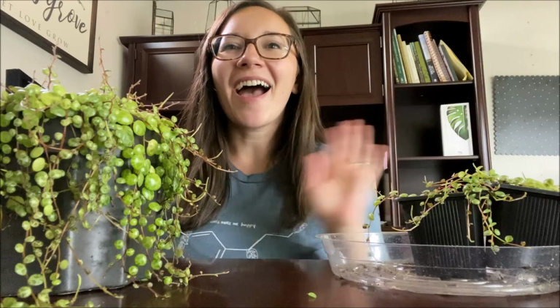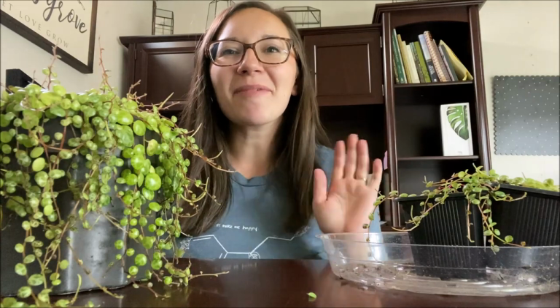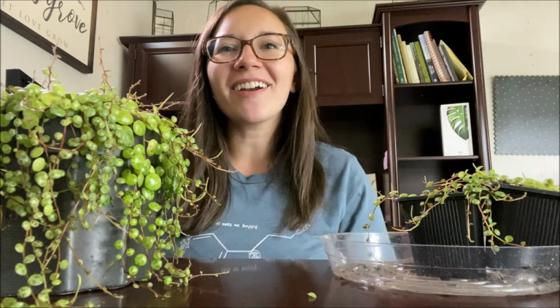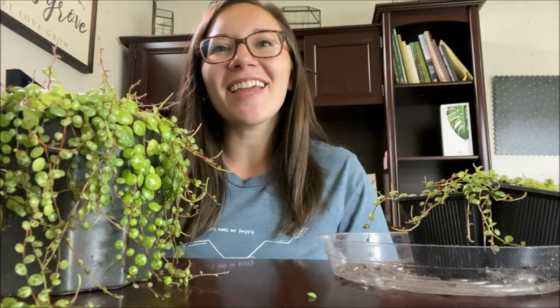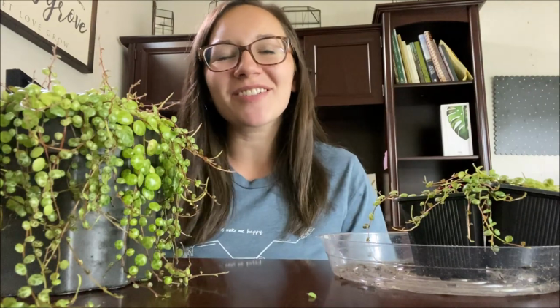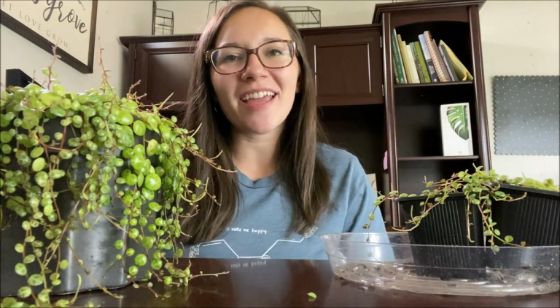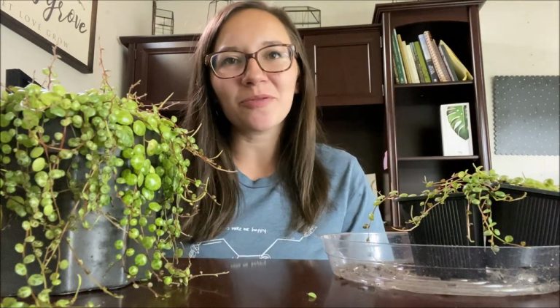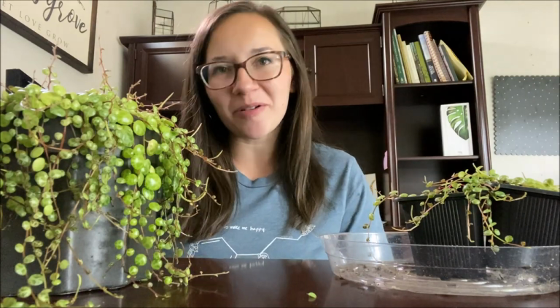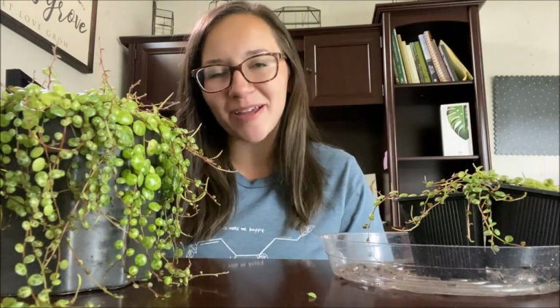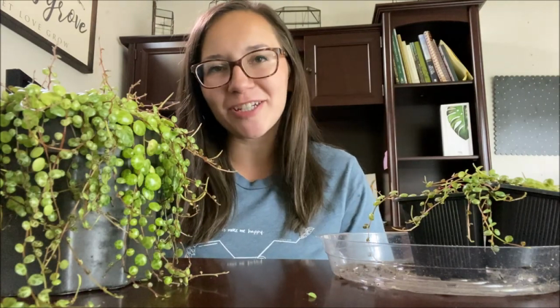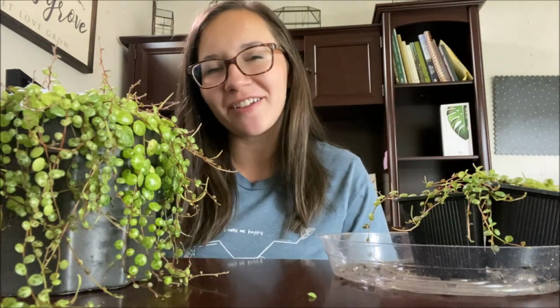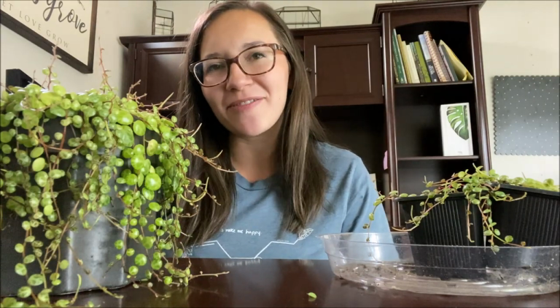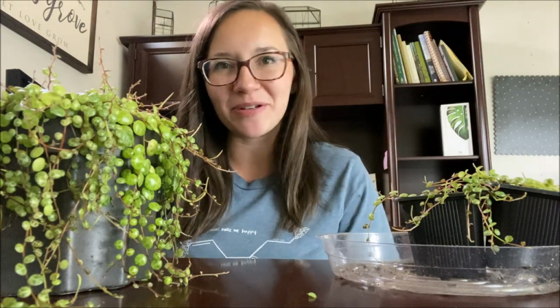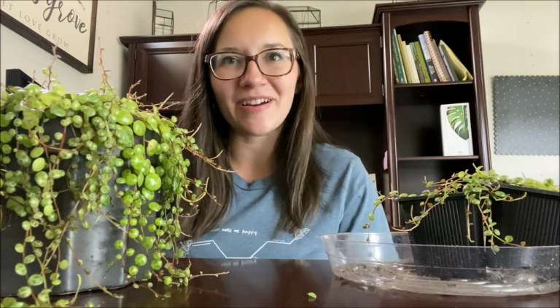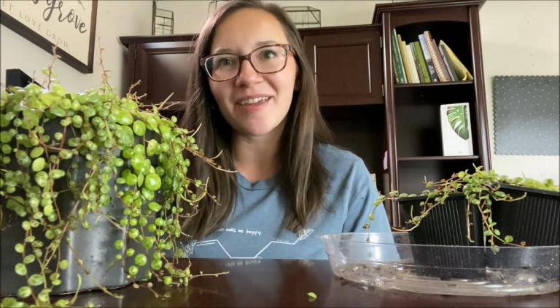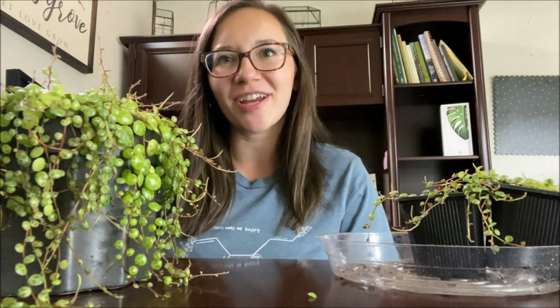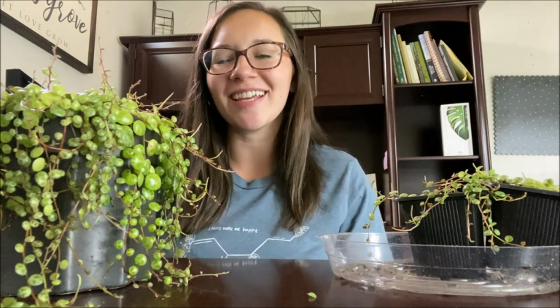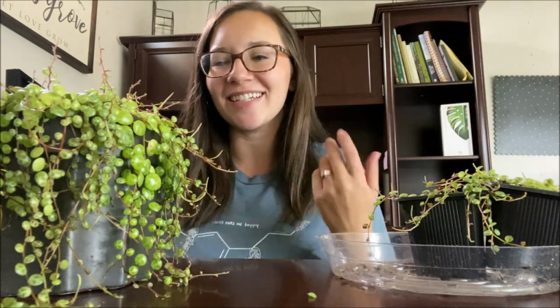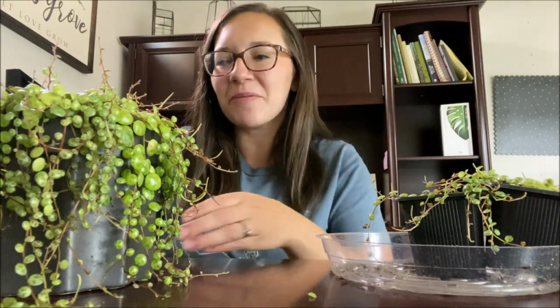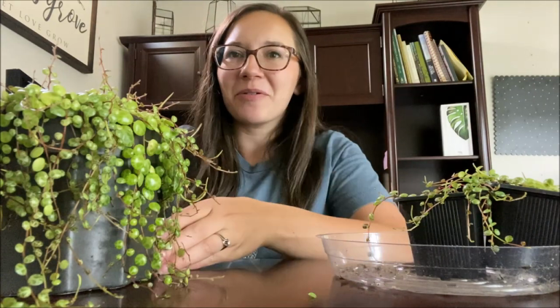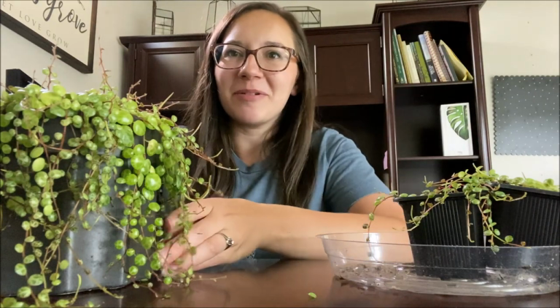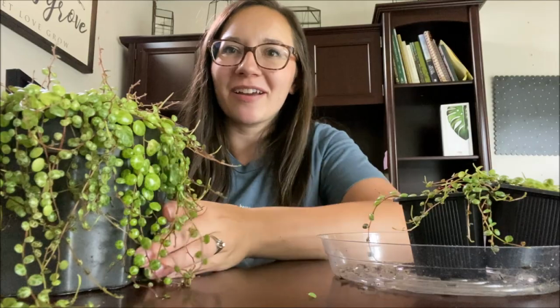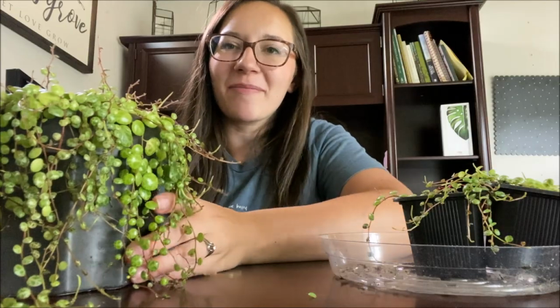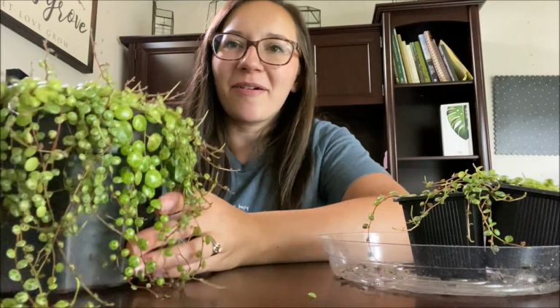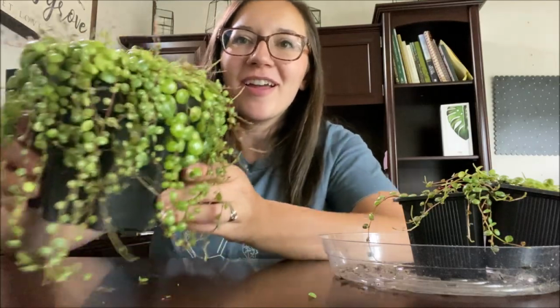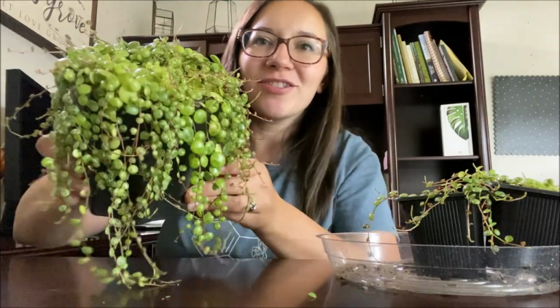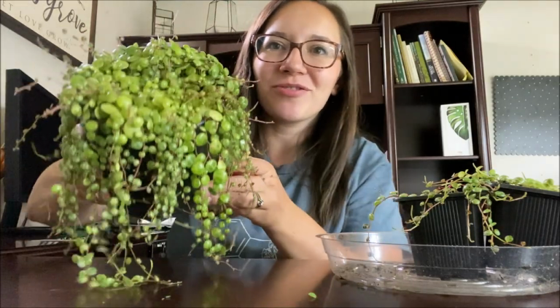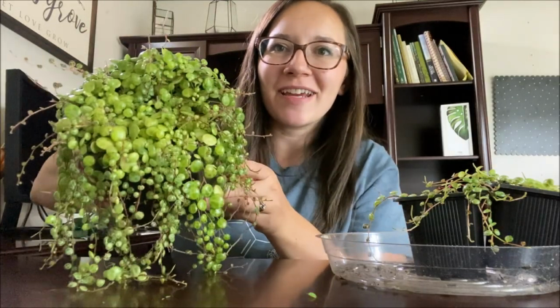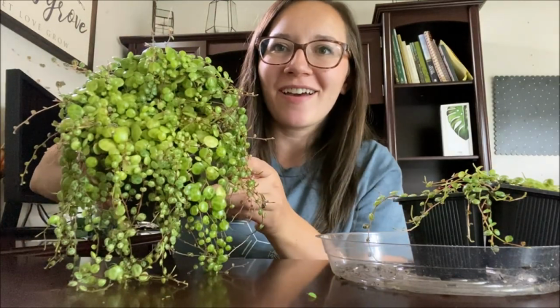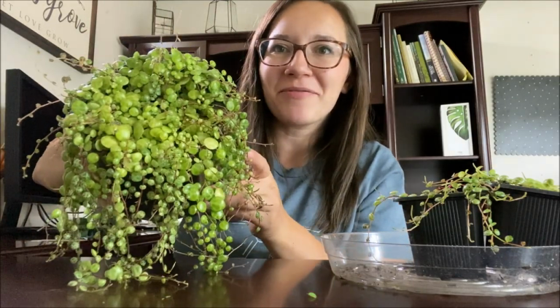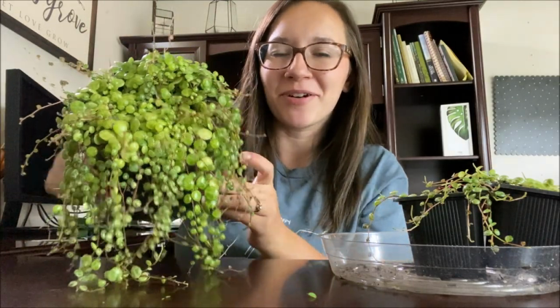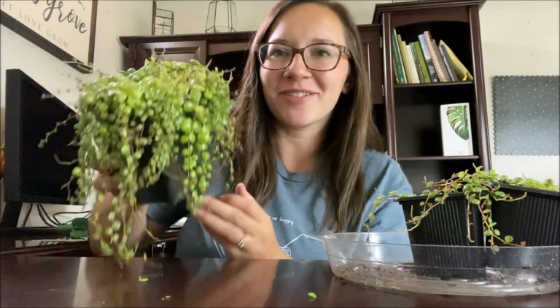Hi, my gardening angels, and welcome back to my channel. I am Jess and today we are going to be talking about String of Turtles.